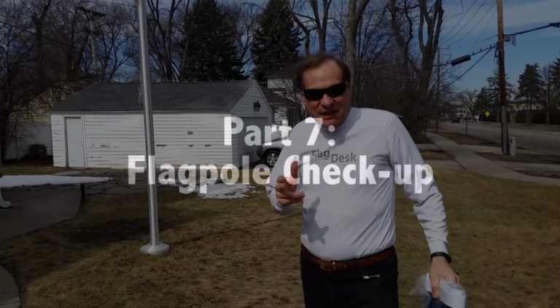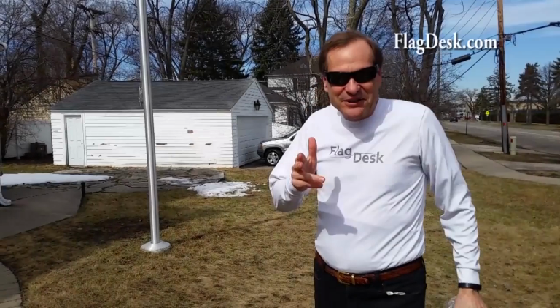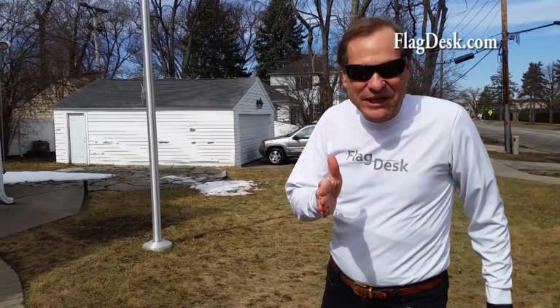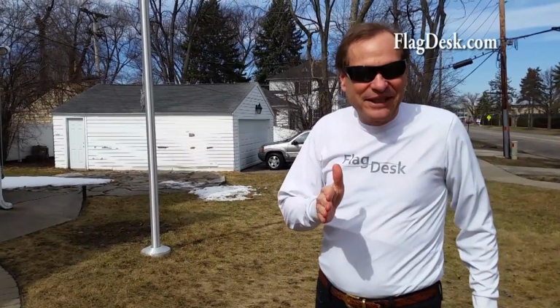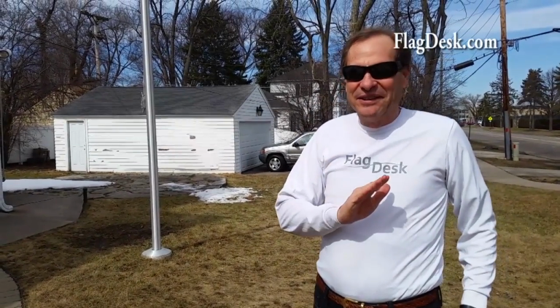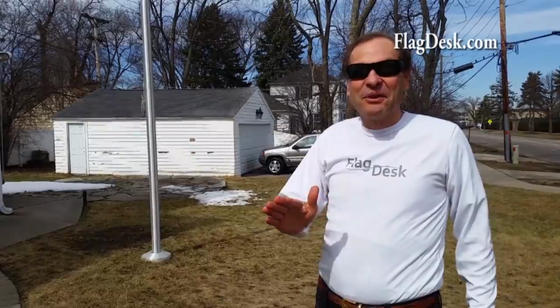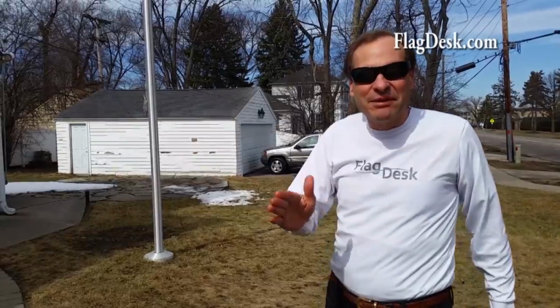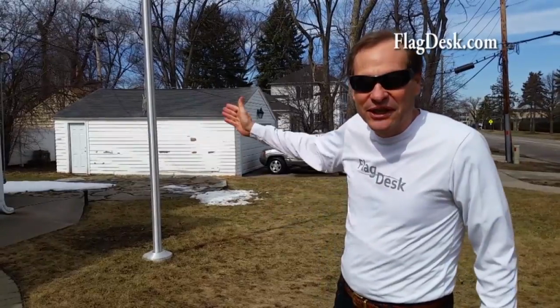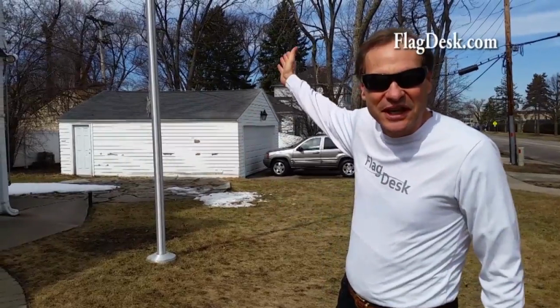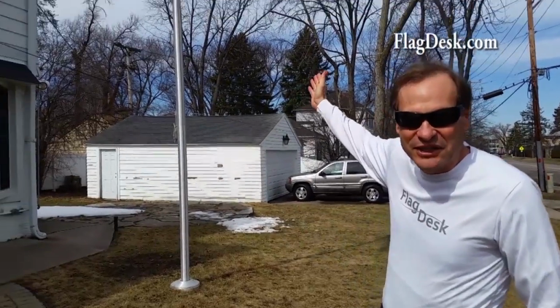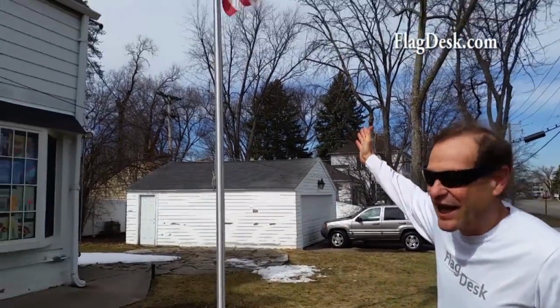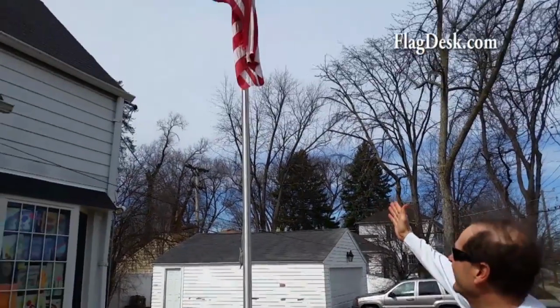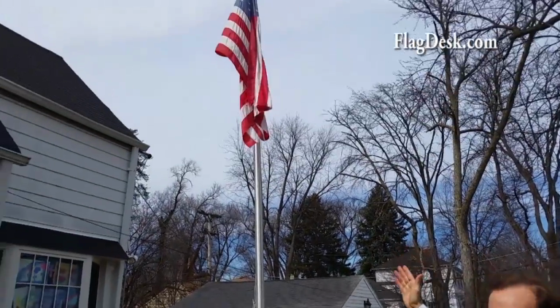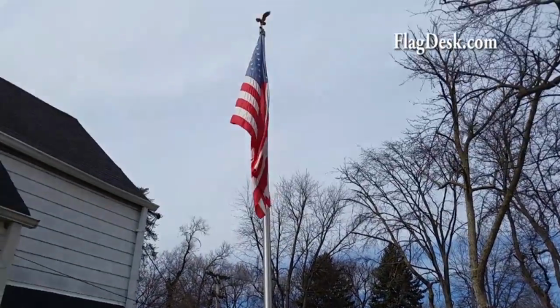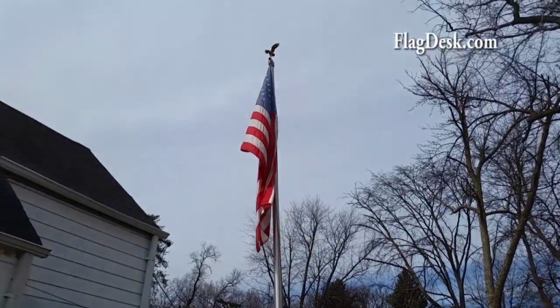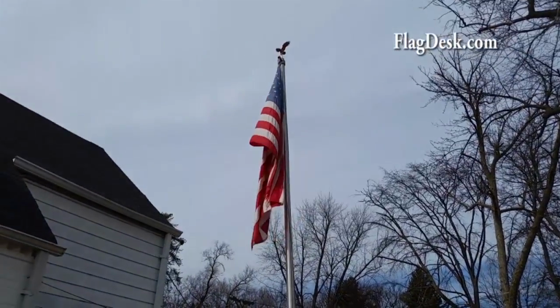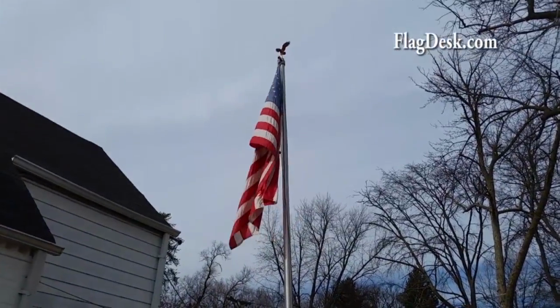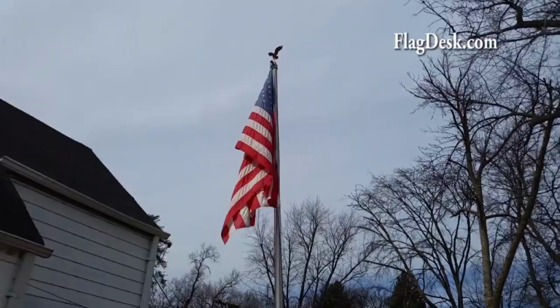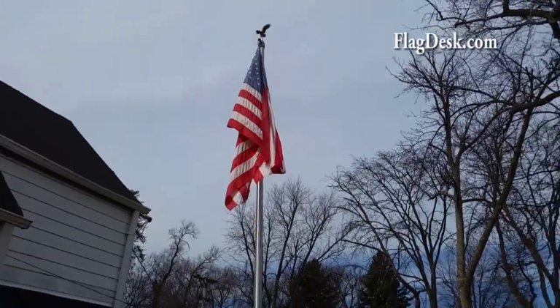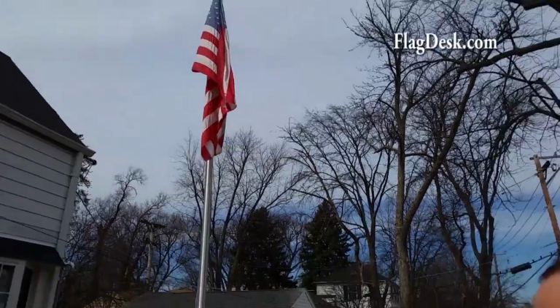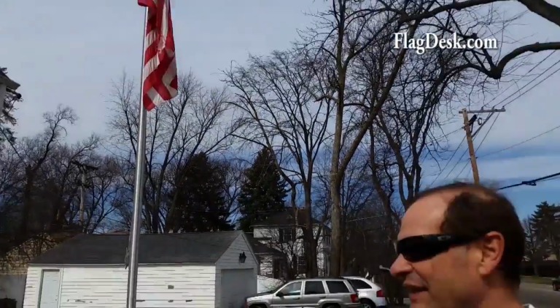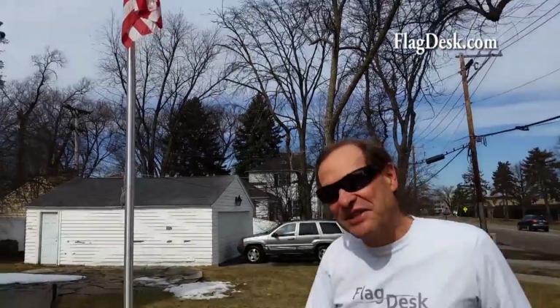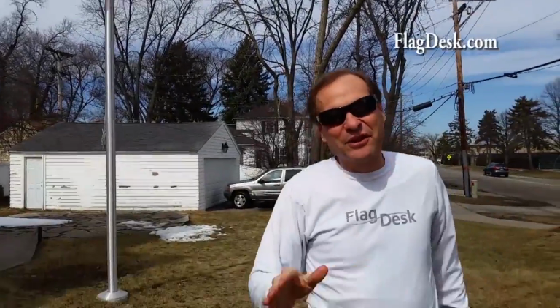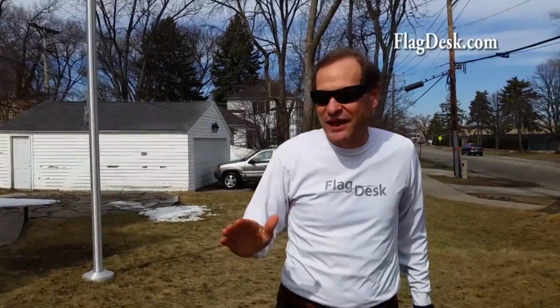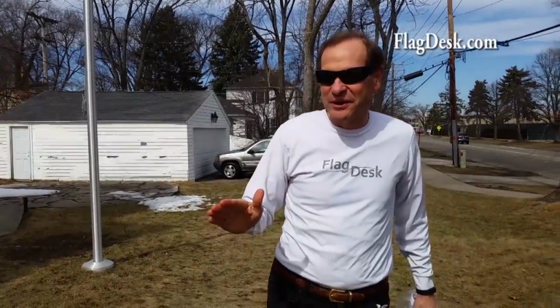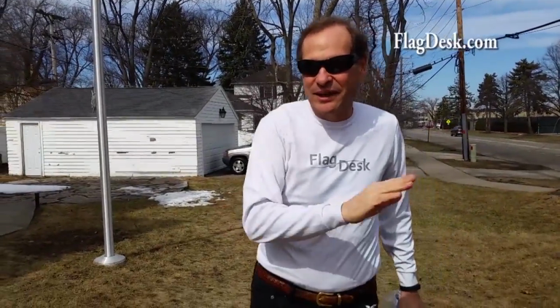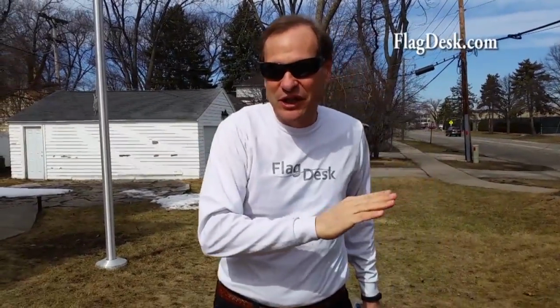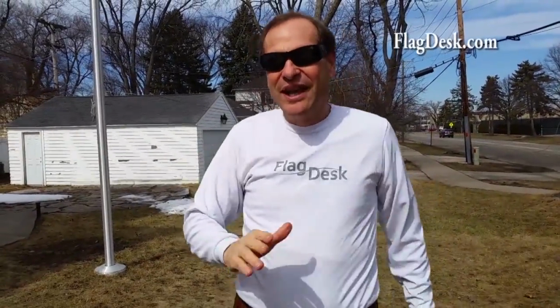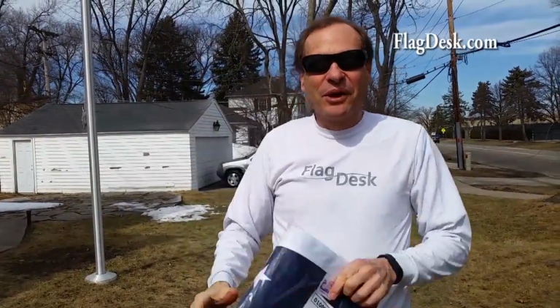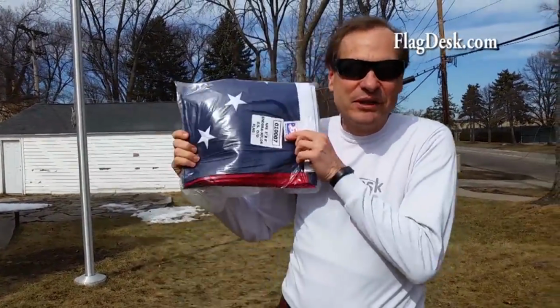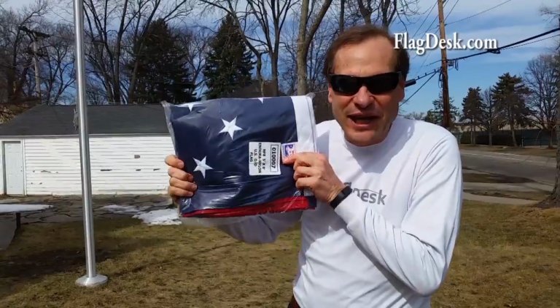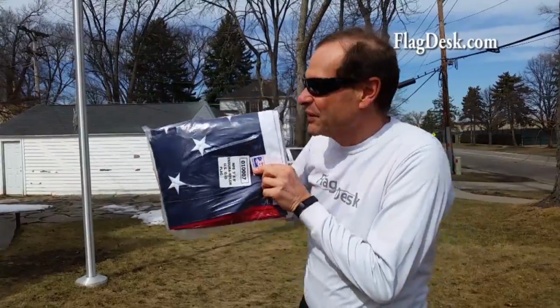Flag flyers, it's springtime again! We're really happy to show you that it's time to change the flag. Sometimes people wait — you know how flag flyers are, they wait for the spring to come in. Today's like the first real nice weather up on Lake Michigan, and we're going to put a new flag up.